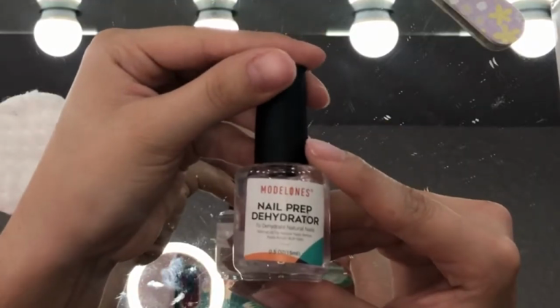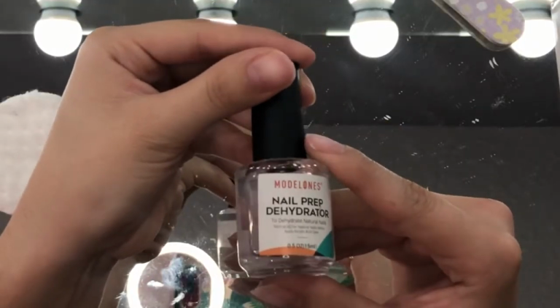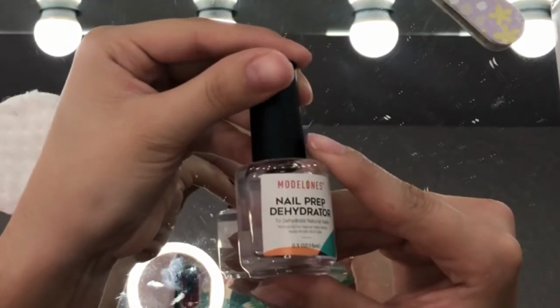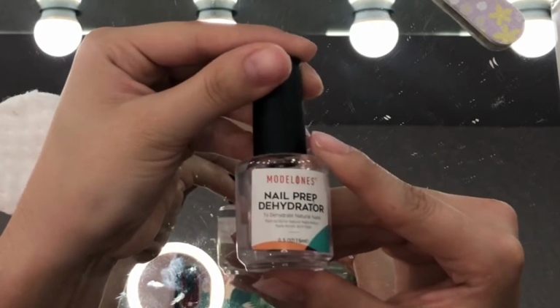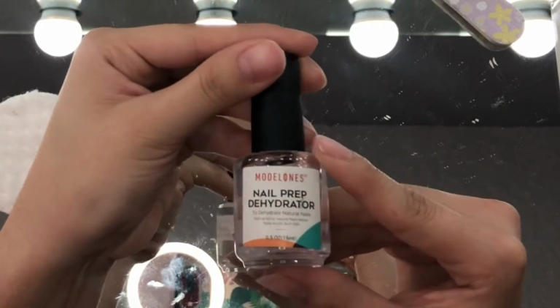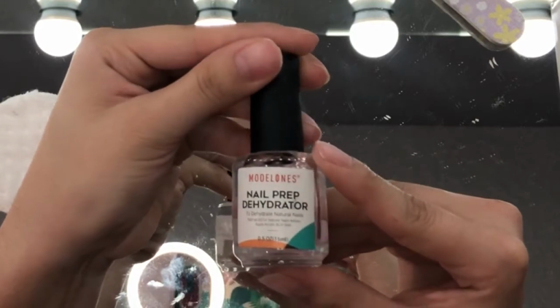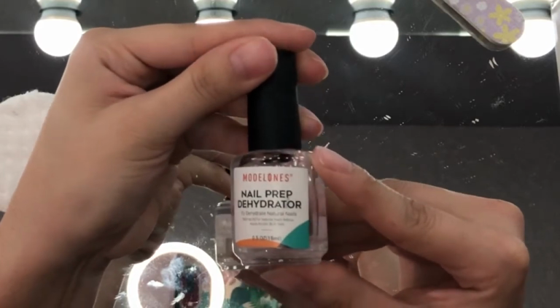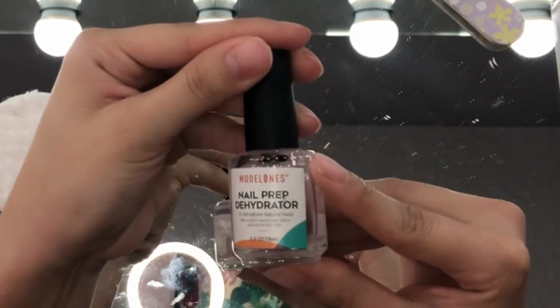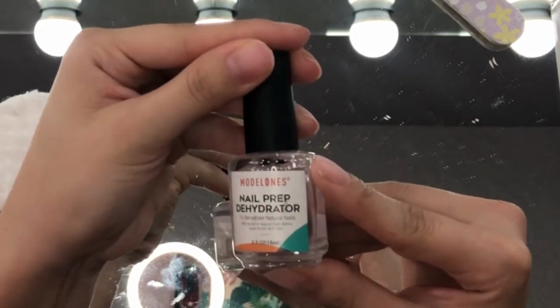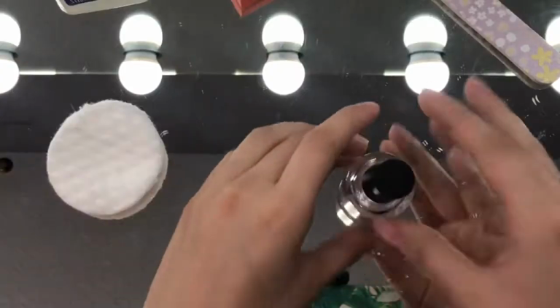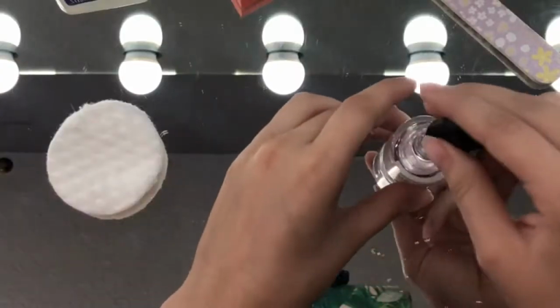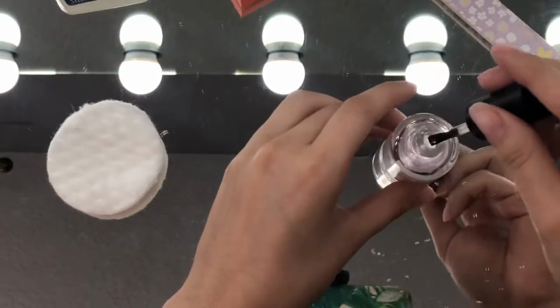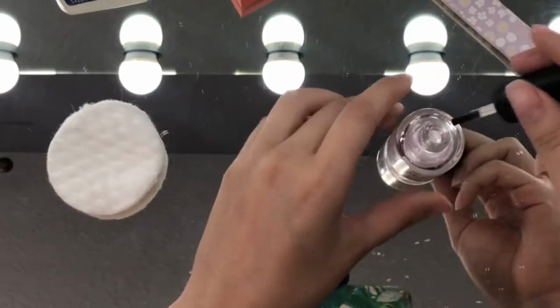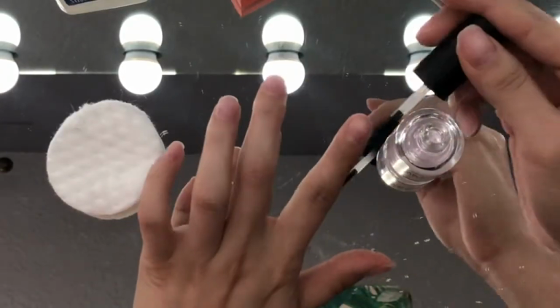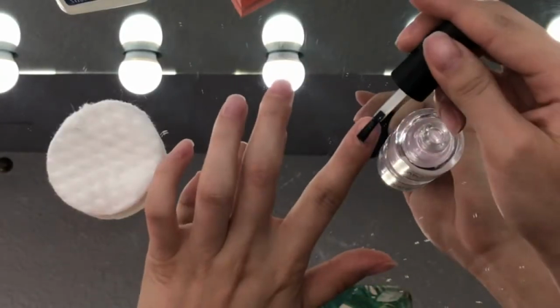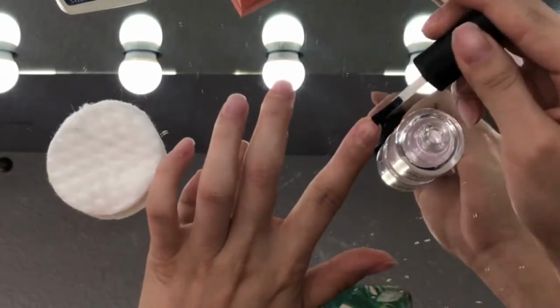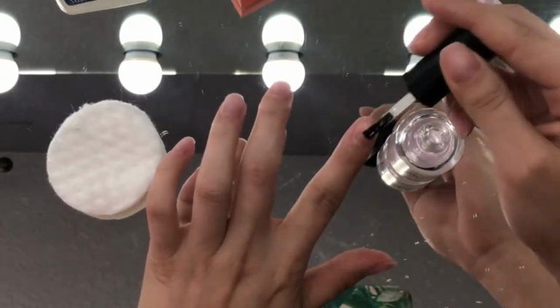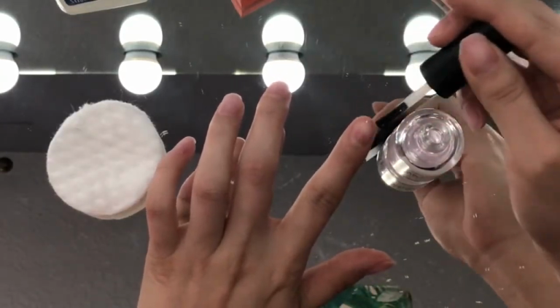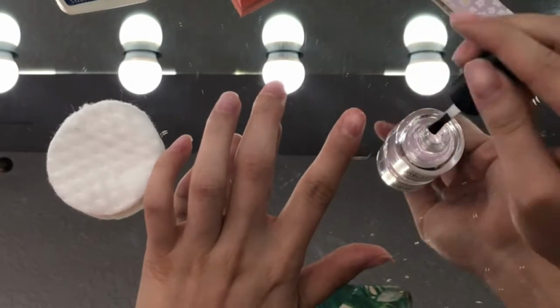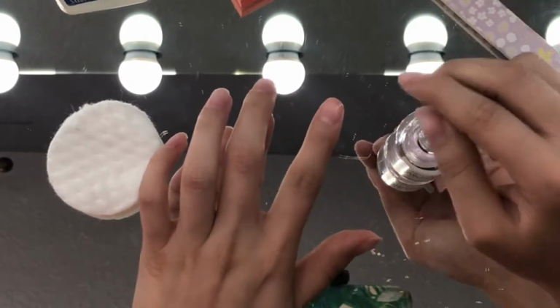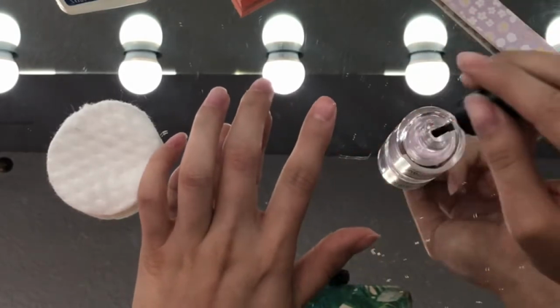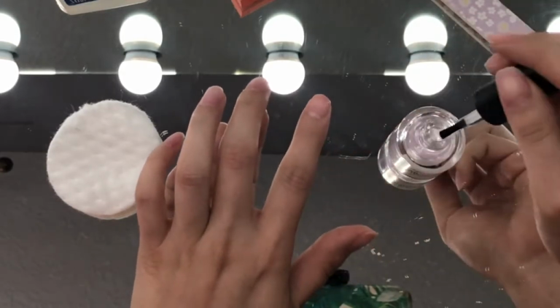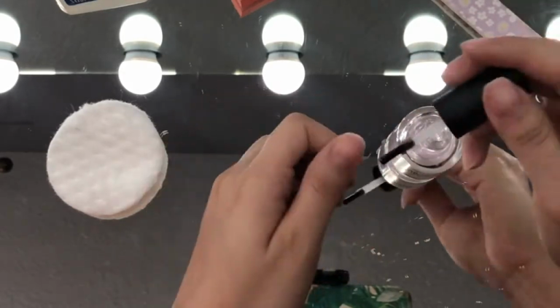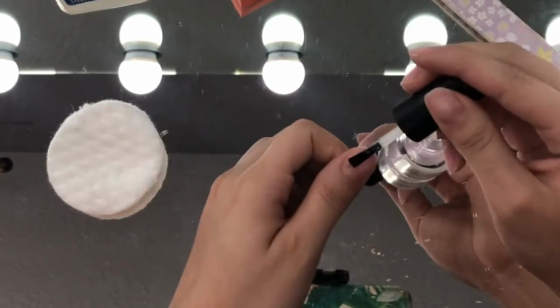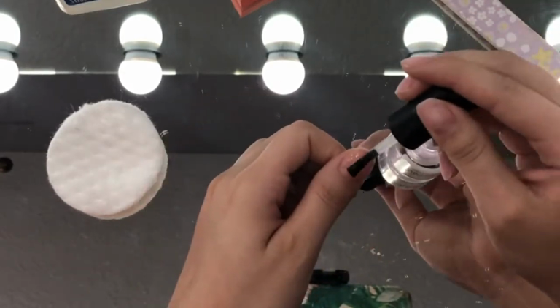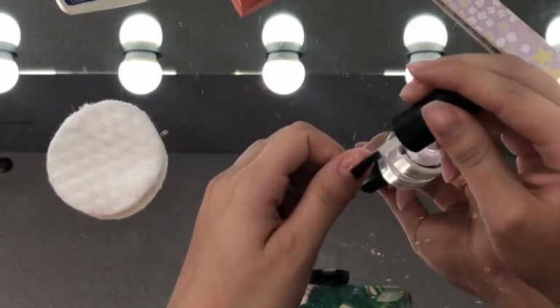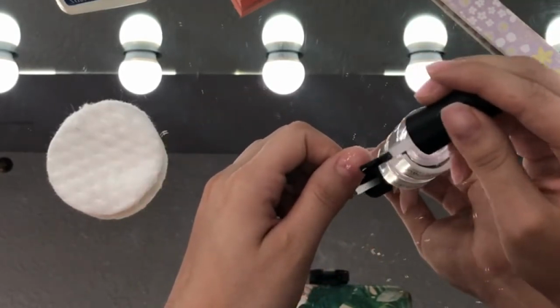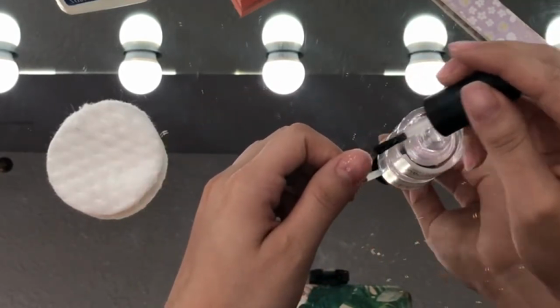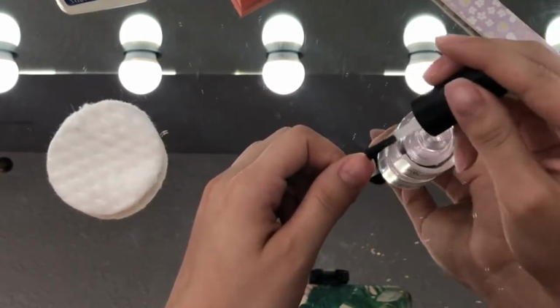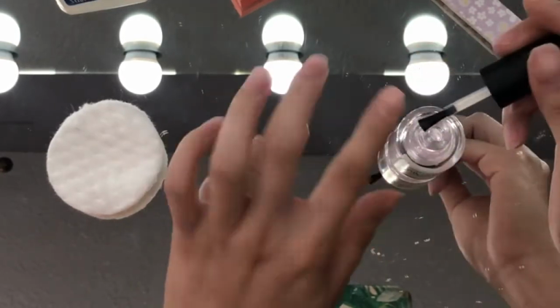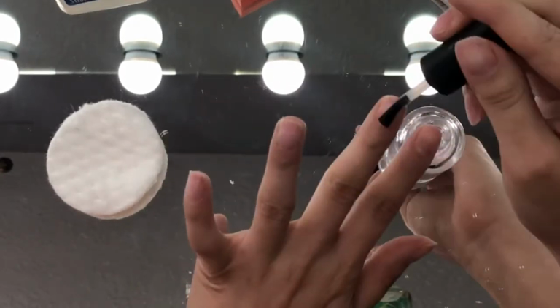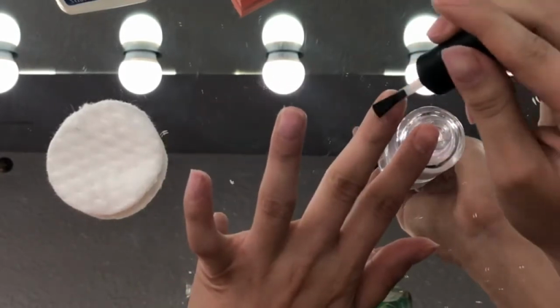Be sure to use a nail prepping dehydrator or rubbing alcohol for this part, as this is going to prevent the natural oils from creating a less adhering surface.